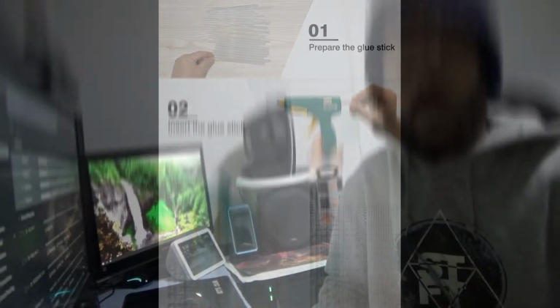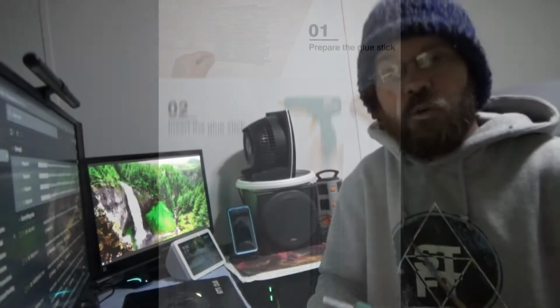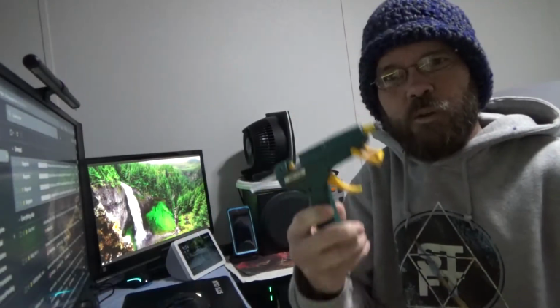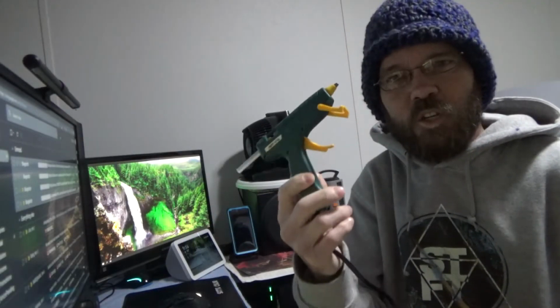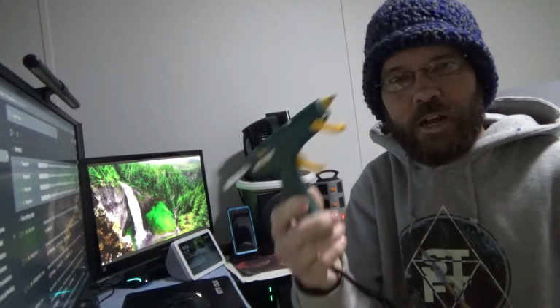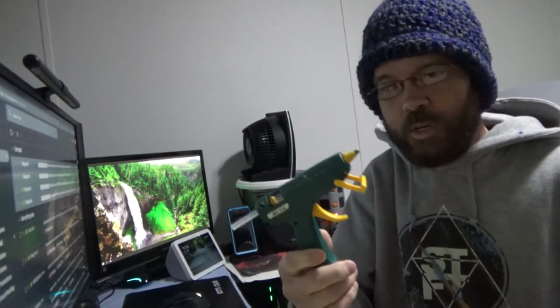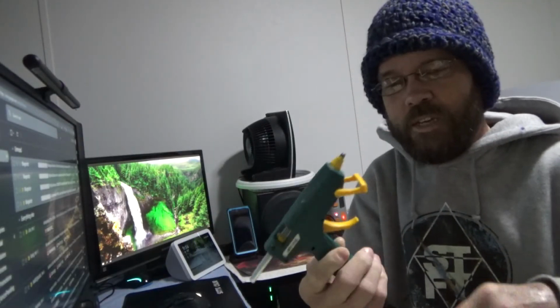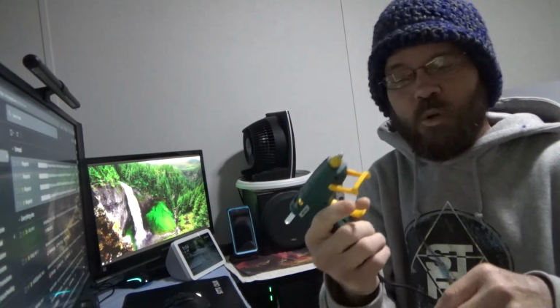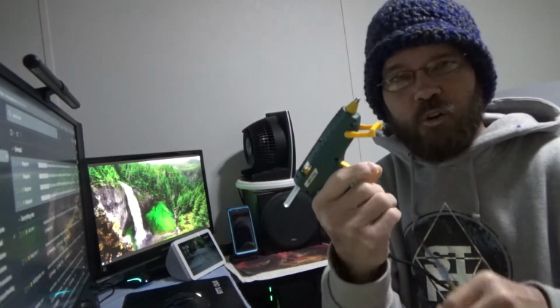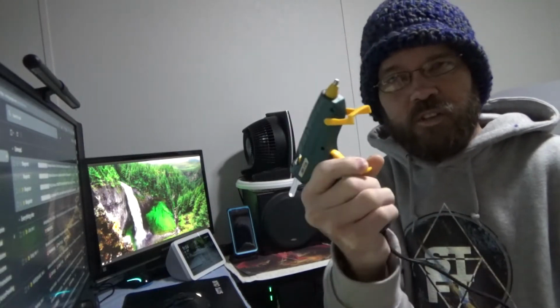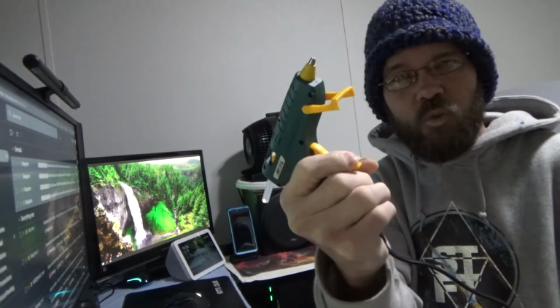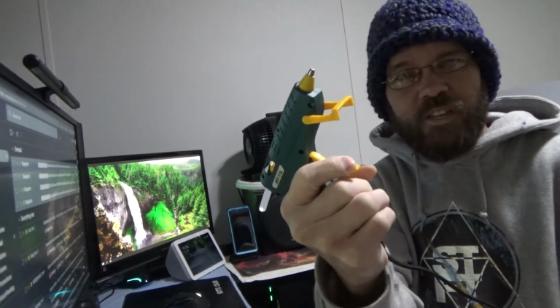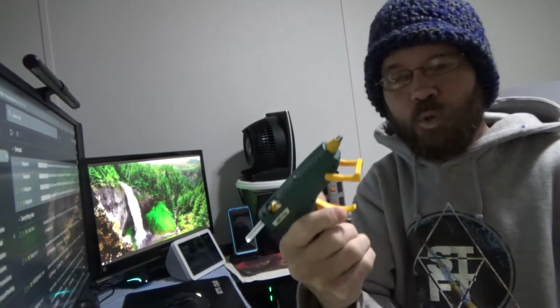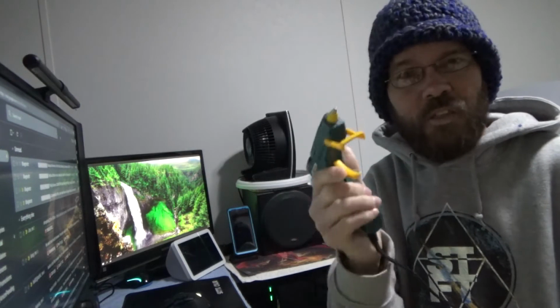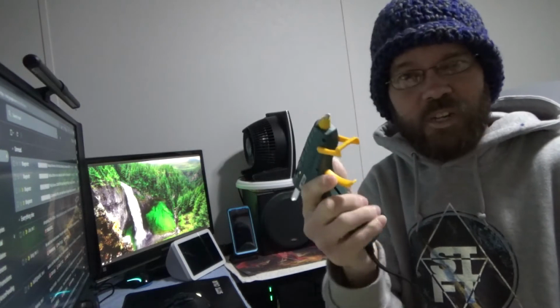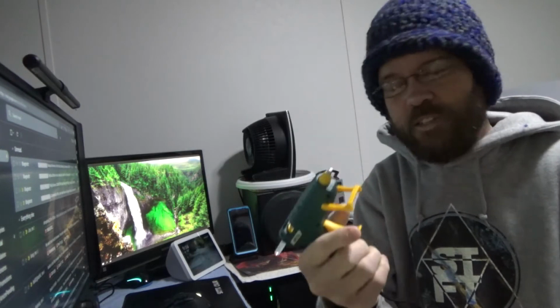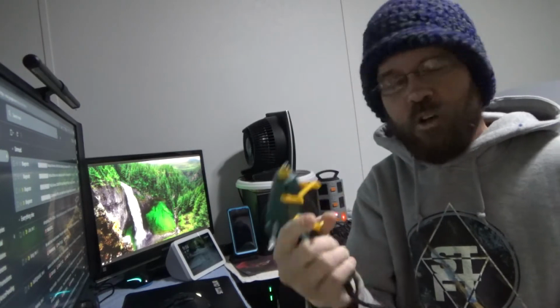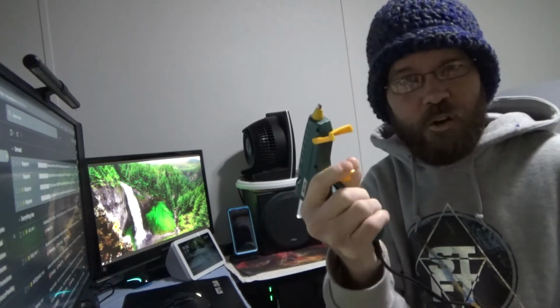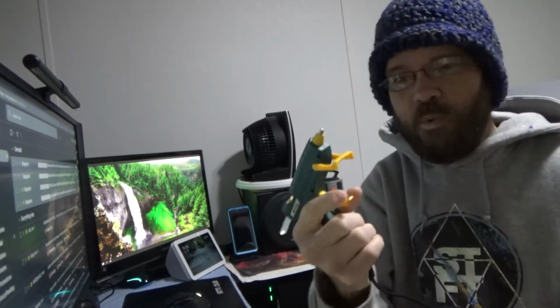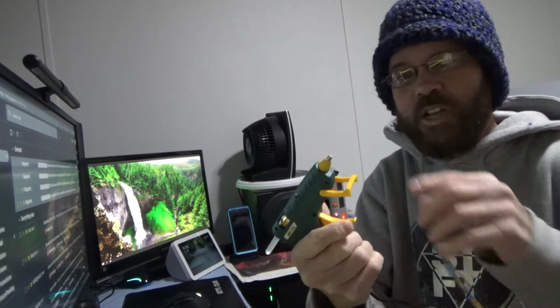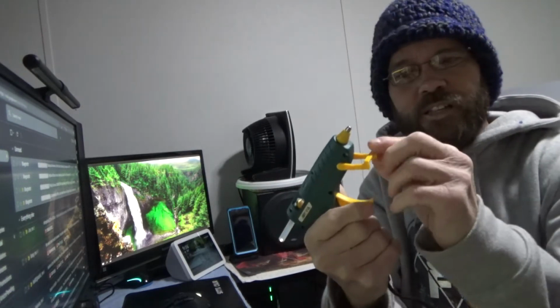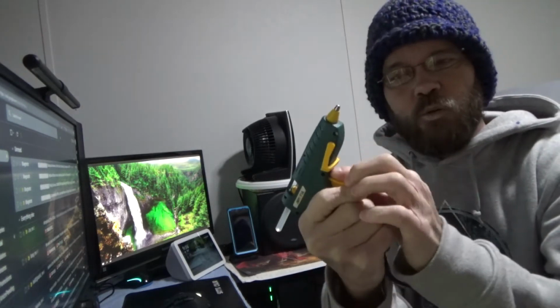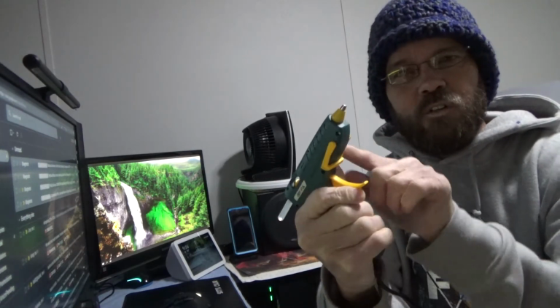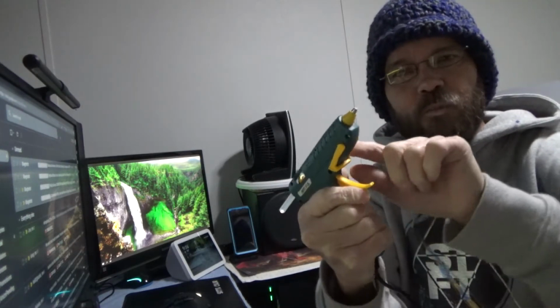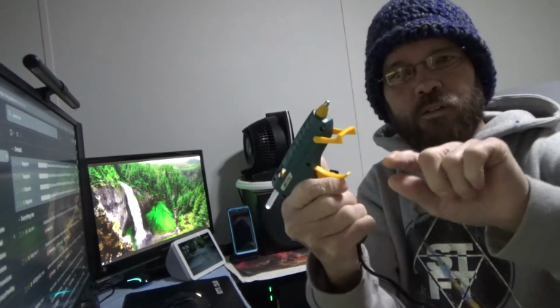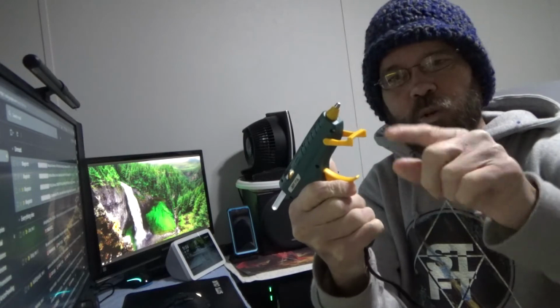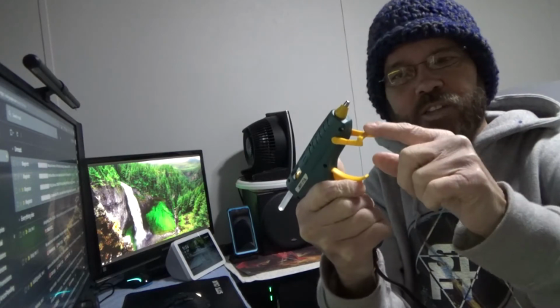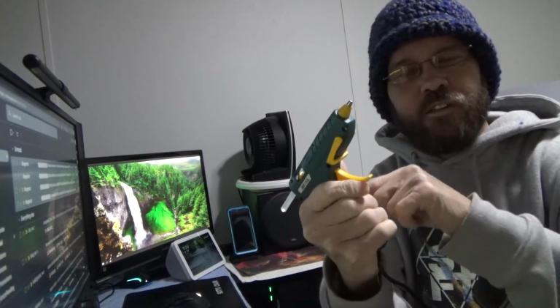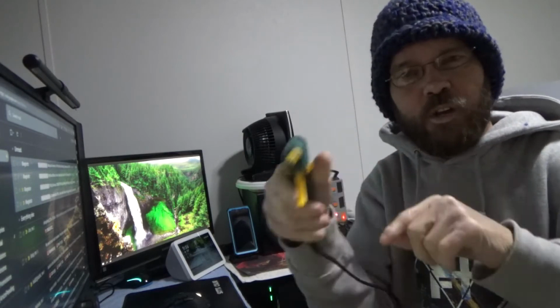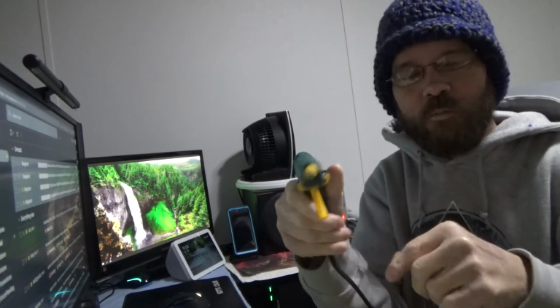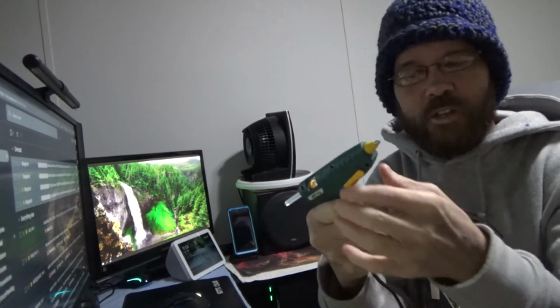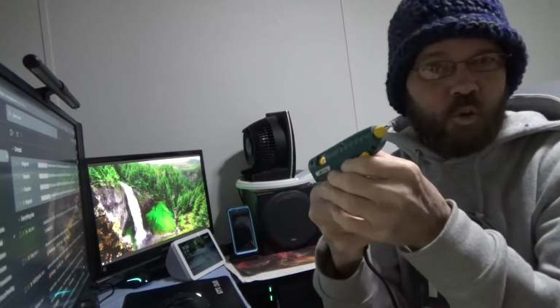So as stated, we're taking a look at a hot glue gun. The trigger on this is really easy to pull, which is really nice — some are not so much. It has a little flip-out sort of kickstand so you can hold it up so that it can cool.